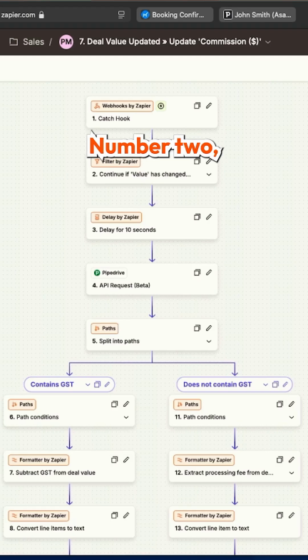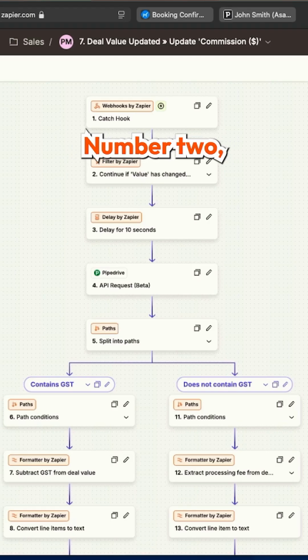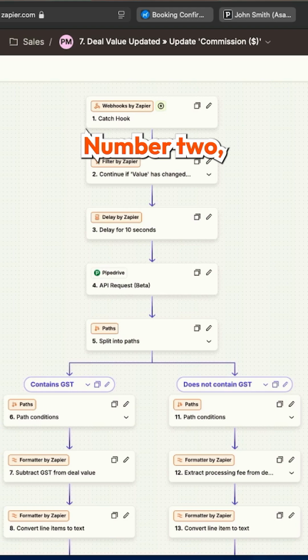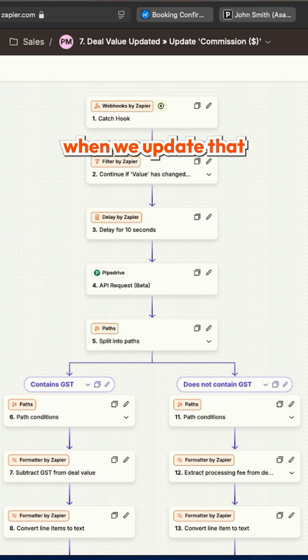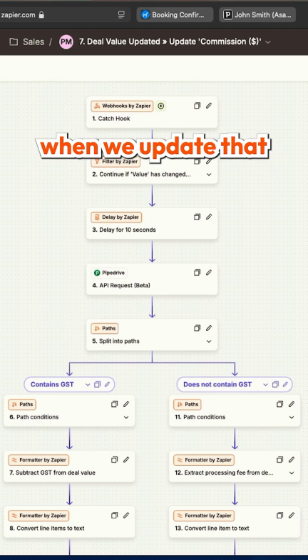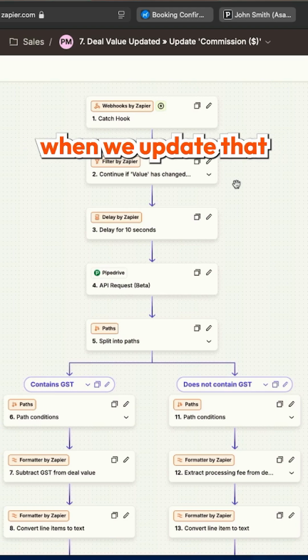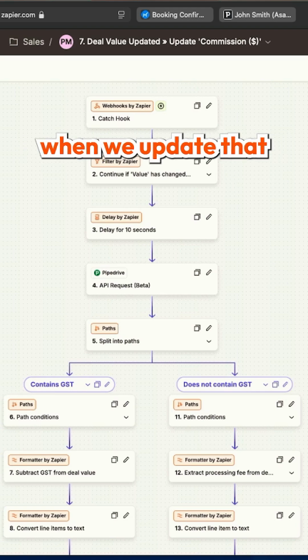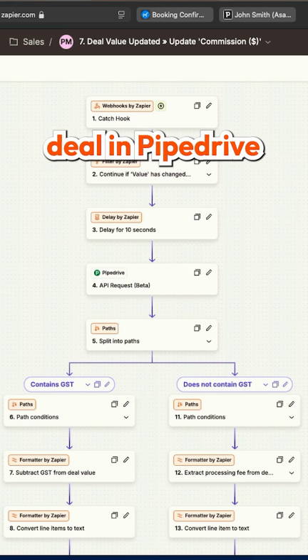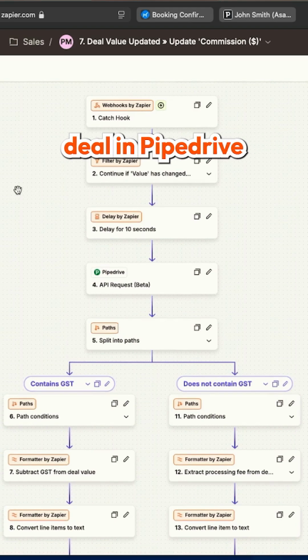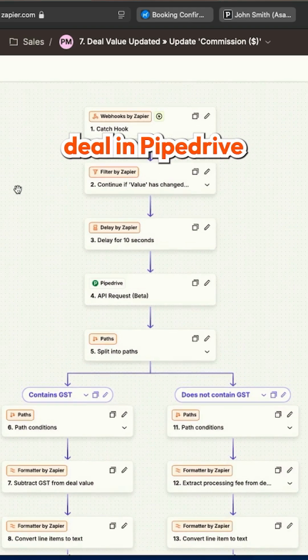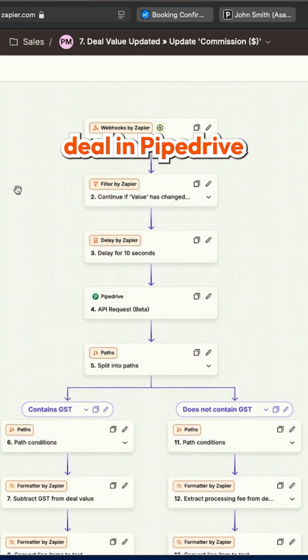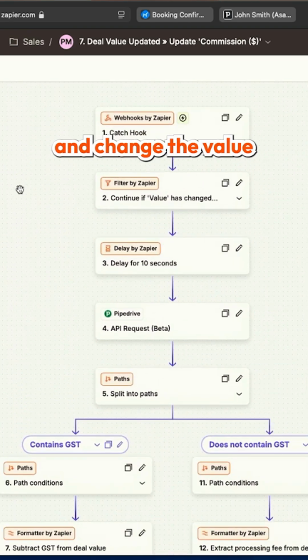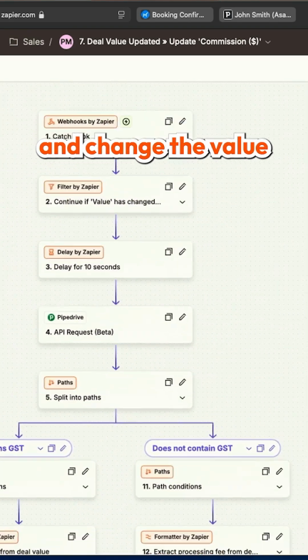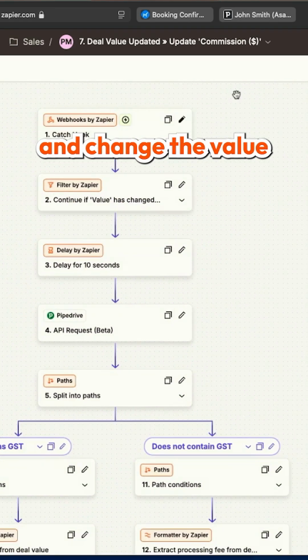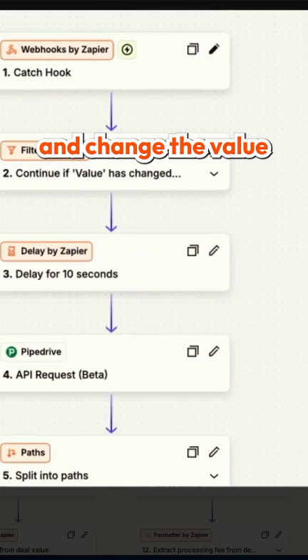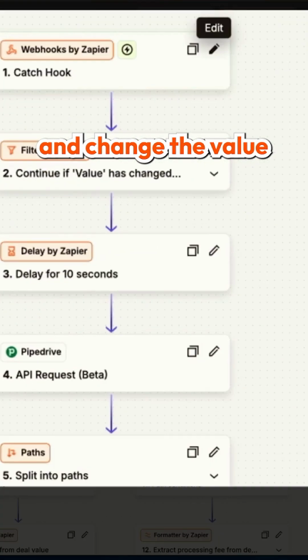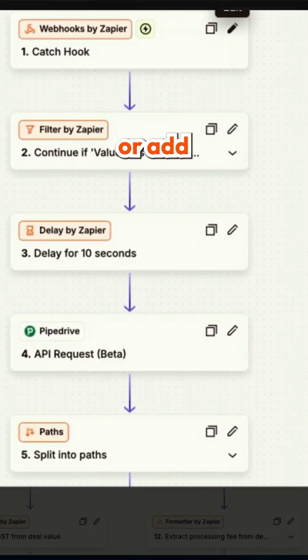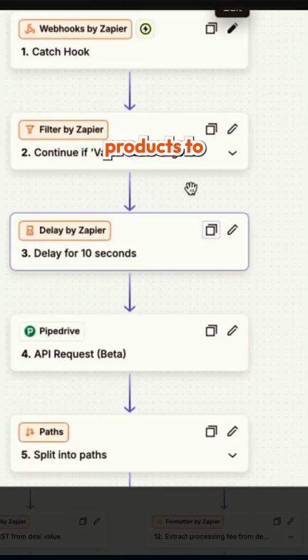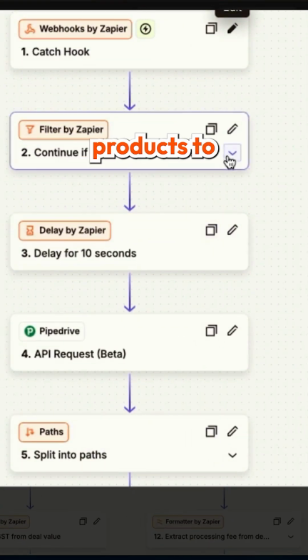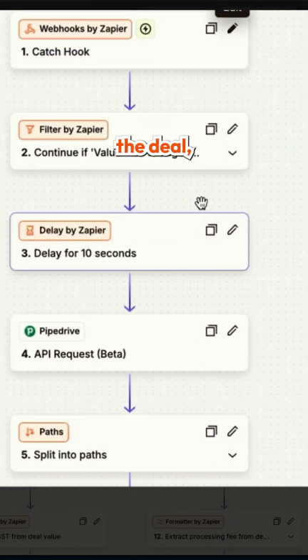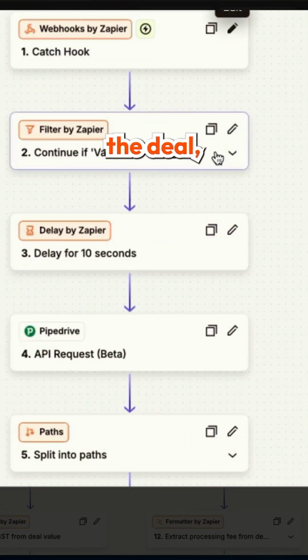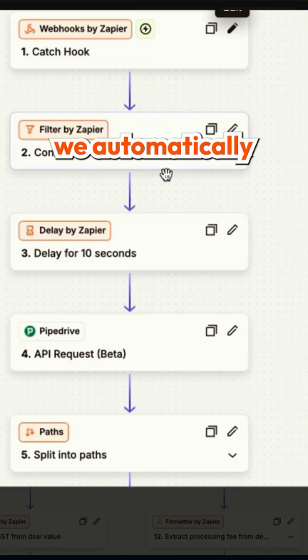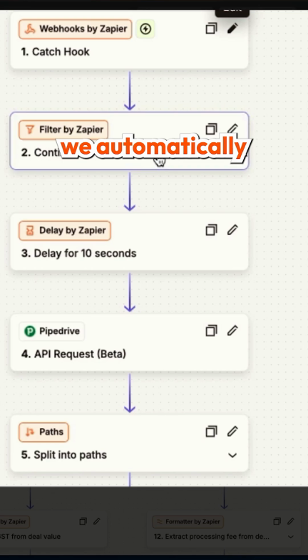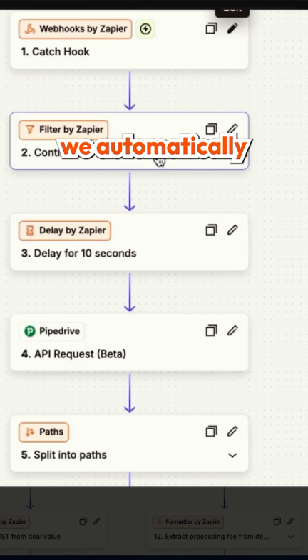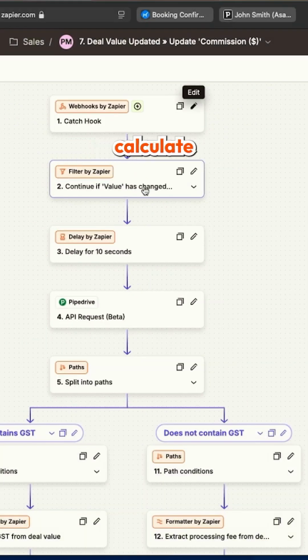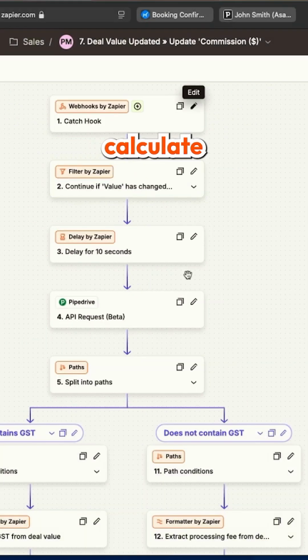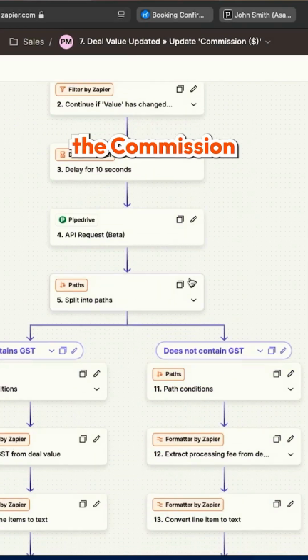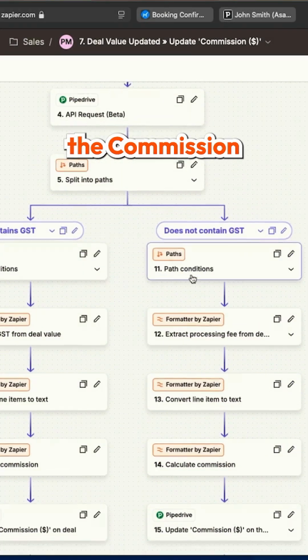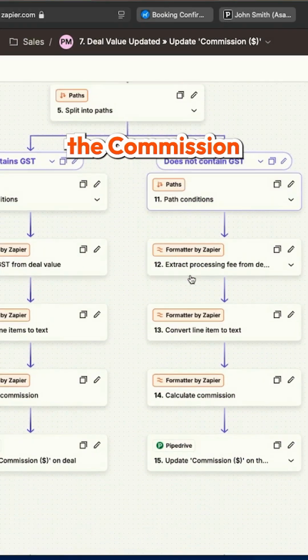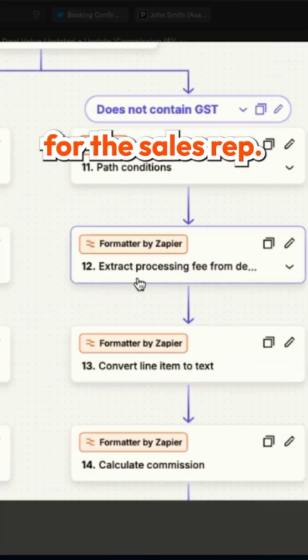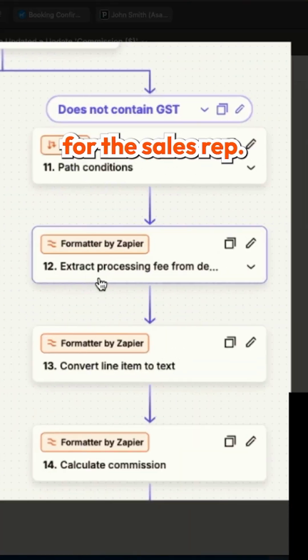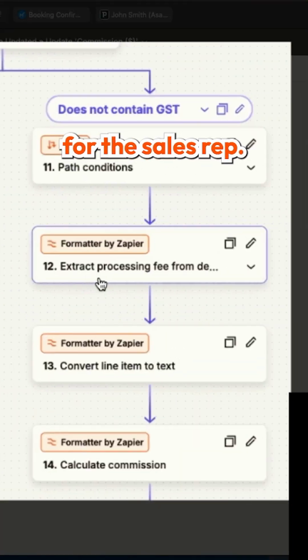Number two, when we update that deal in Pipedrive and change the value or add products to the deal, we automatically calculate the commission for the sales rep.